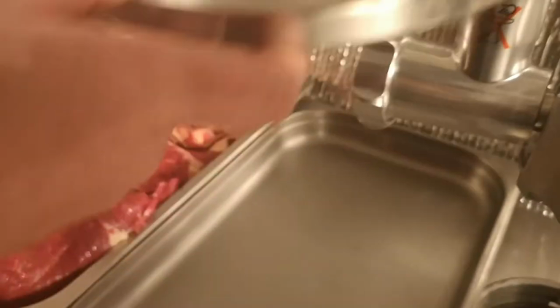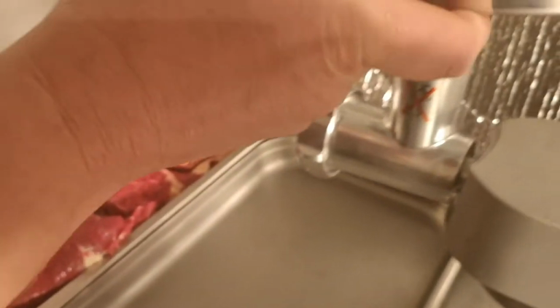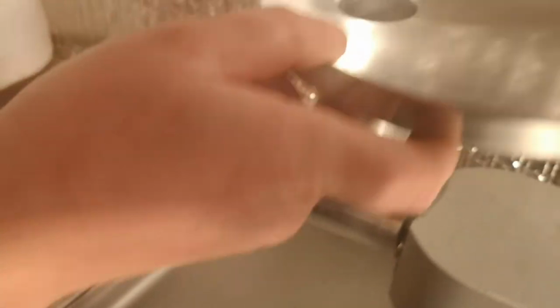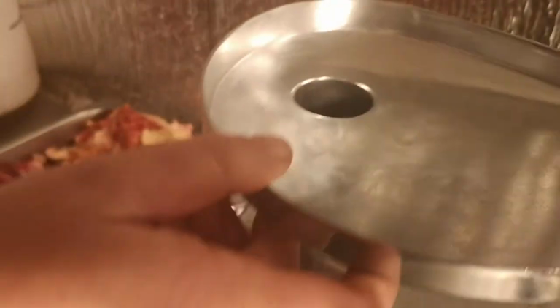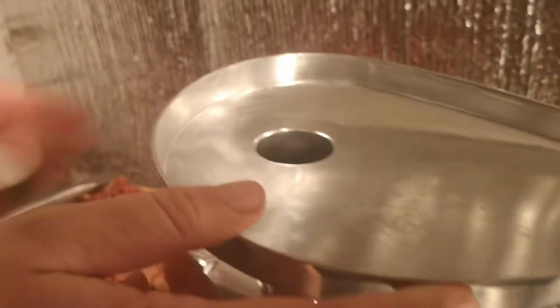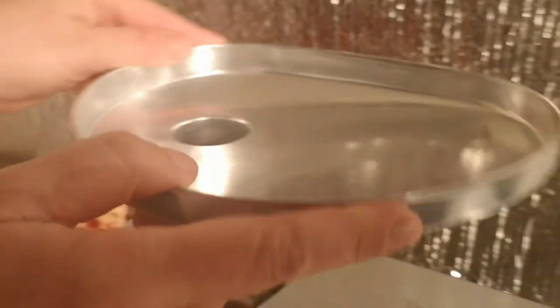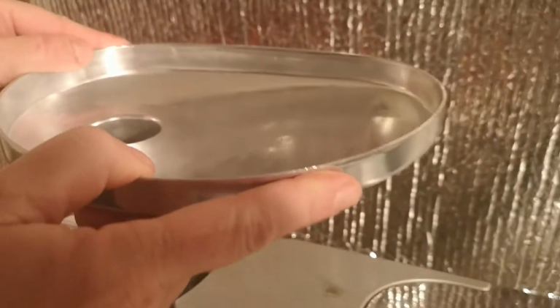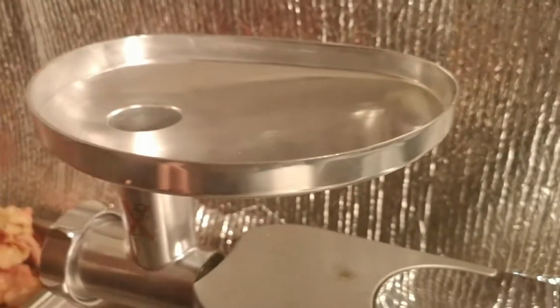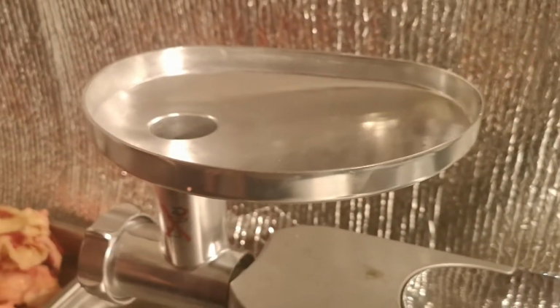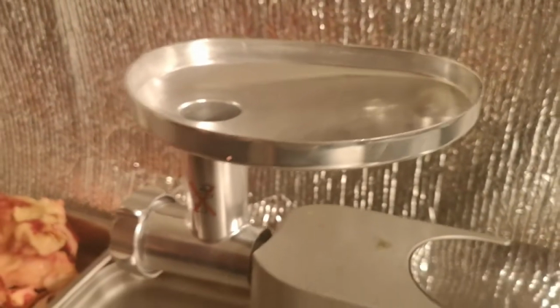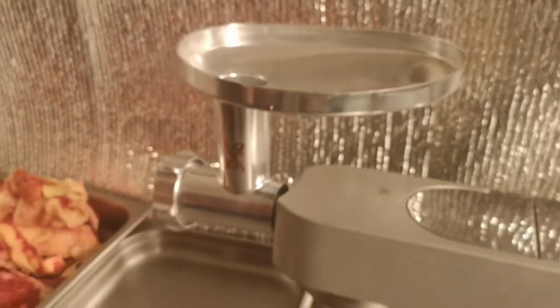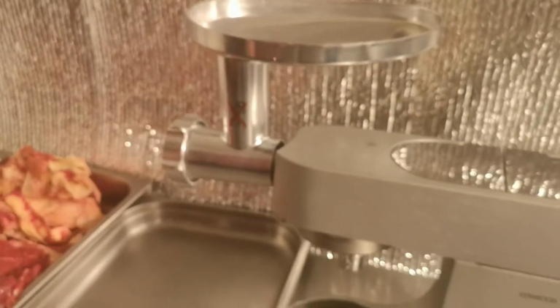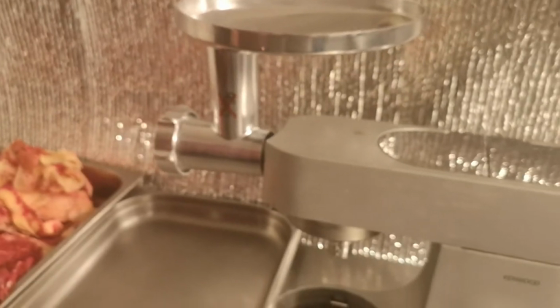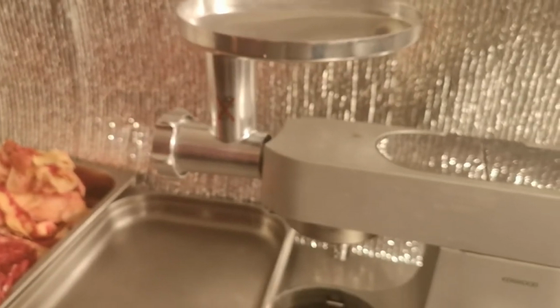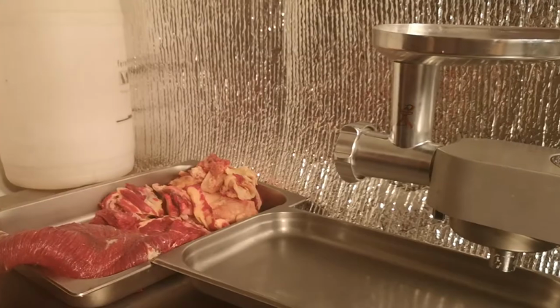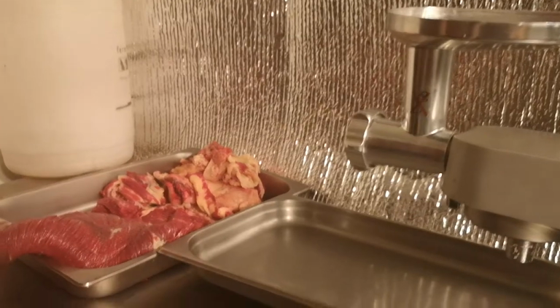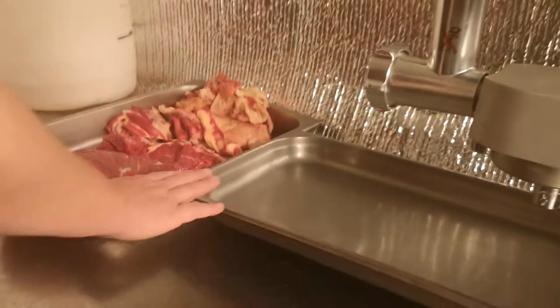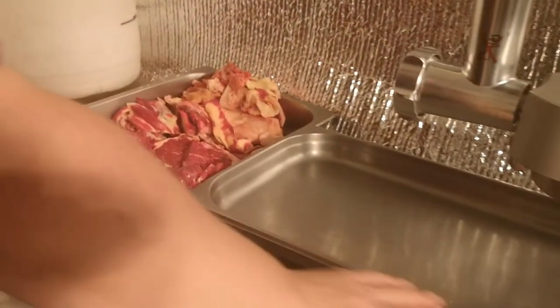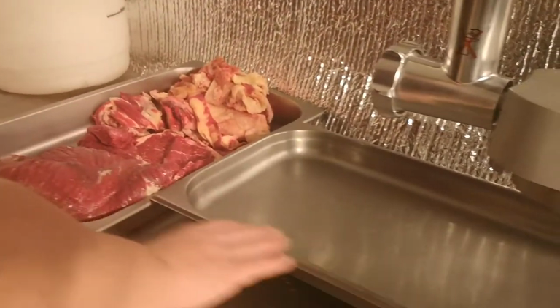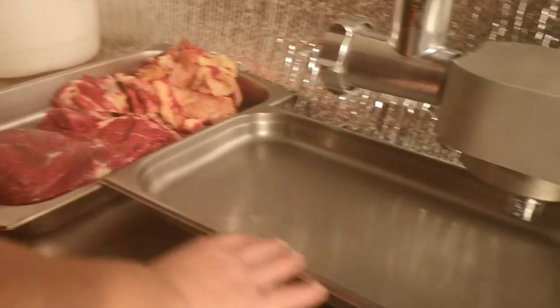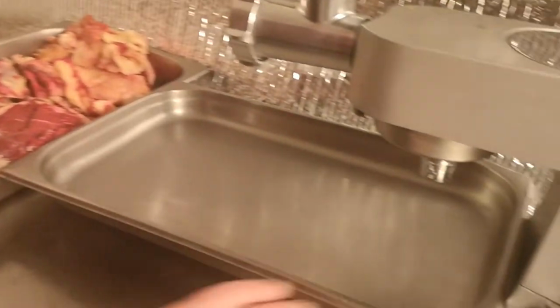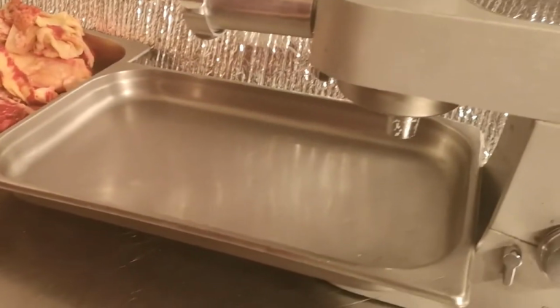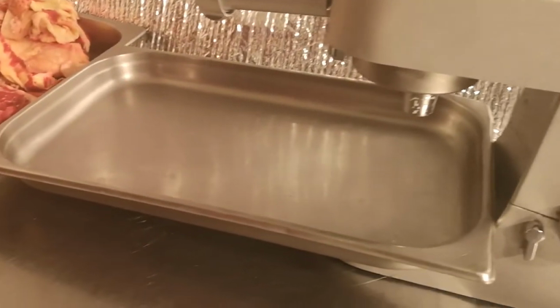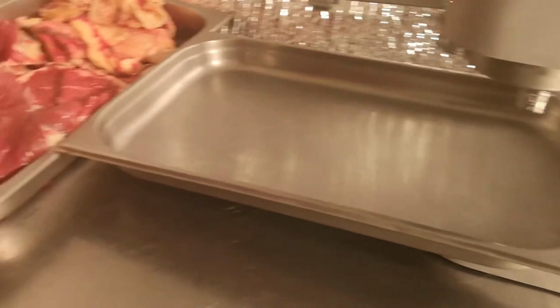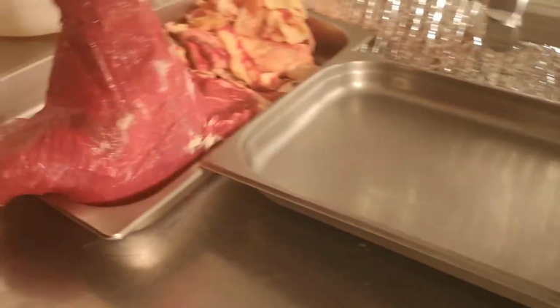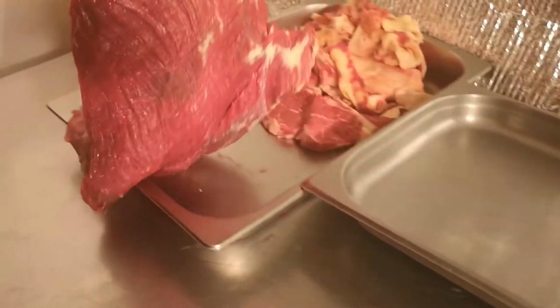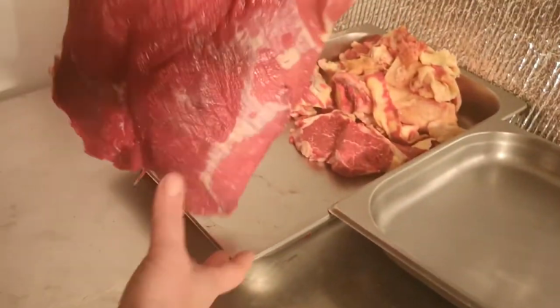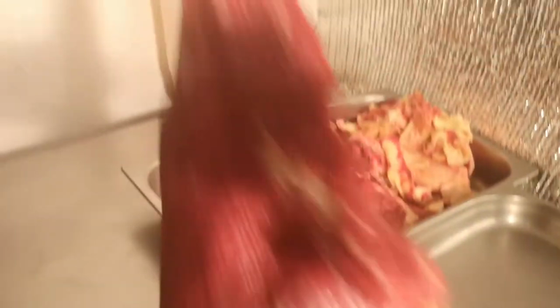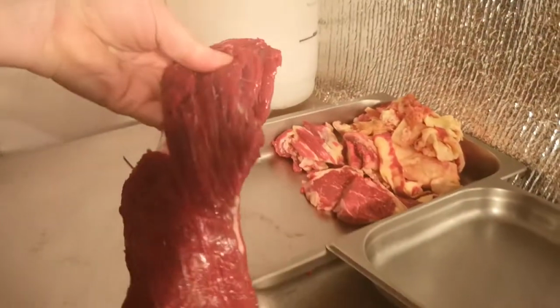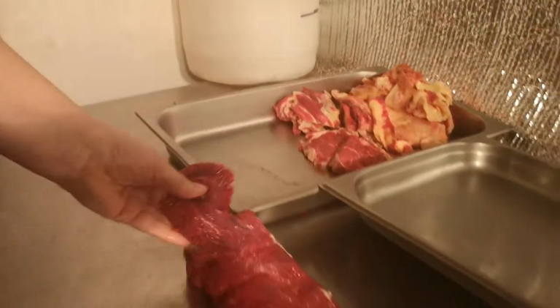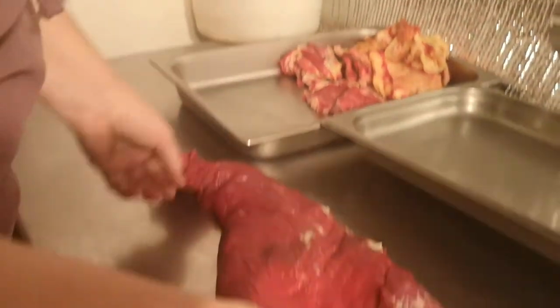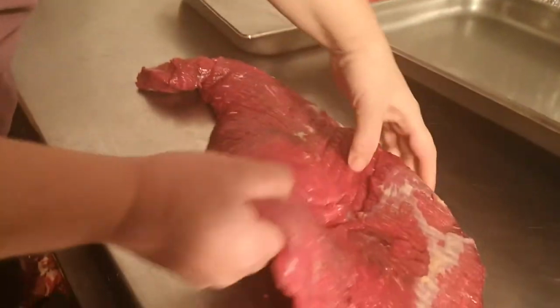Now we have a tray that goes on the top to accept the meat. I've got a large gastronome tray here to receive the meat, and this is the piece of meat that I'm going to be mincing.